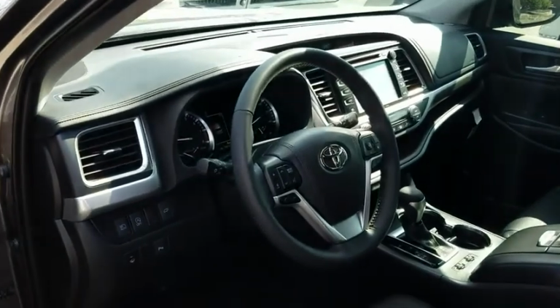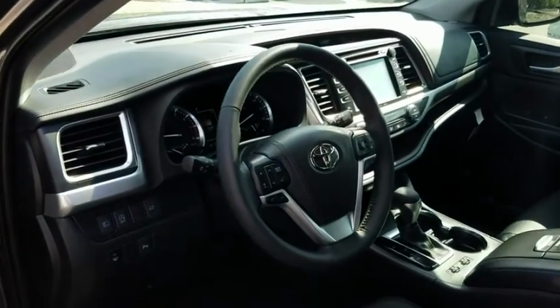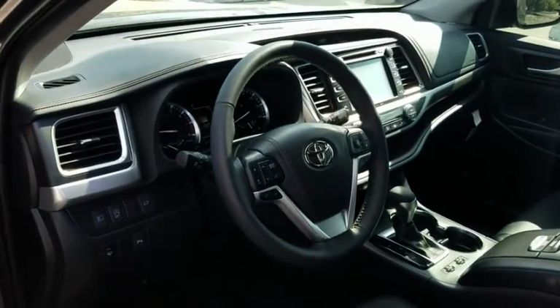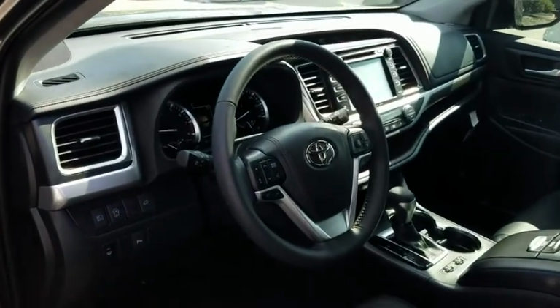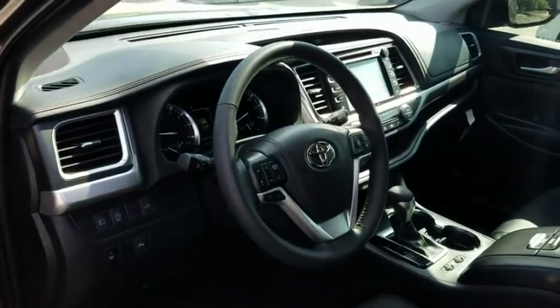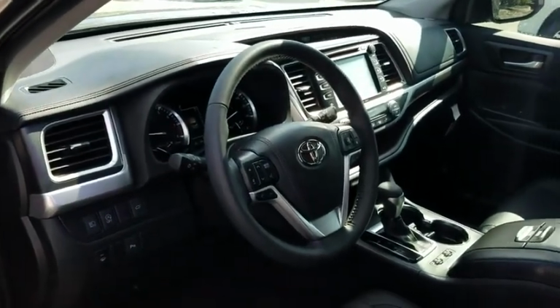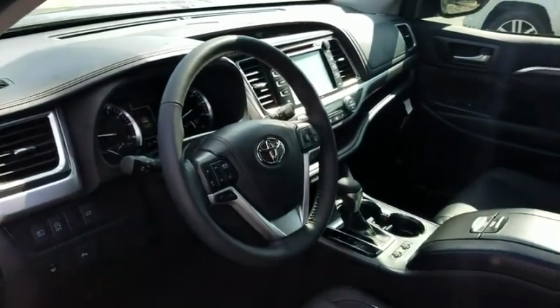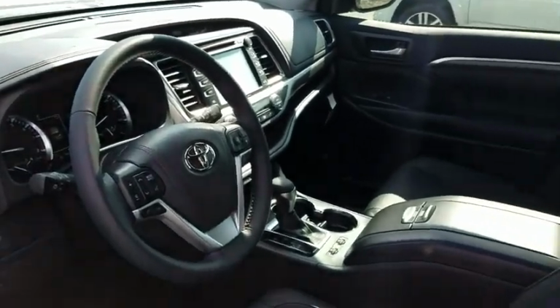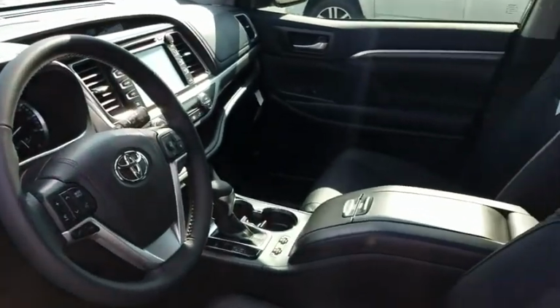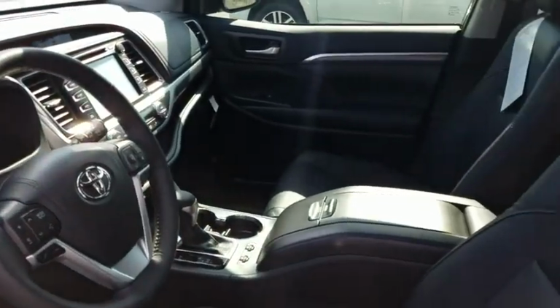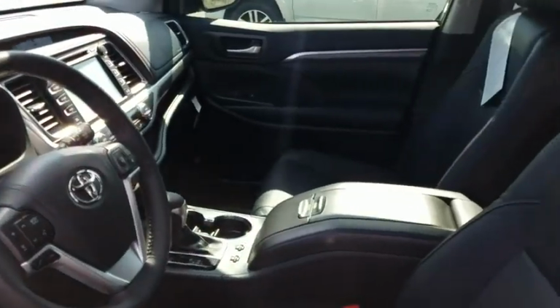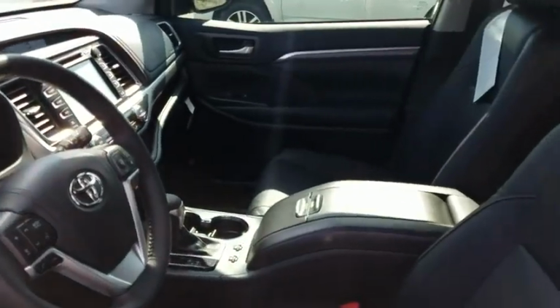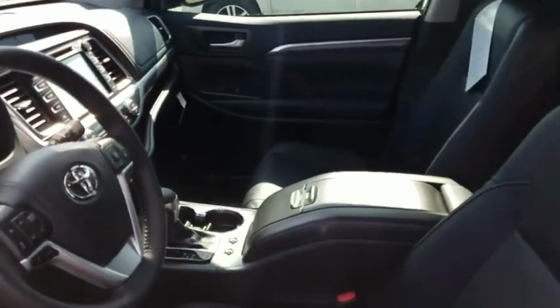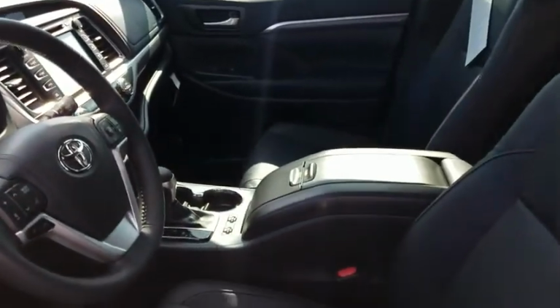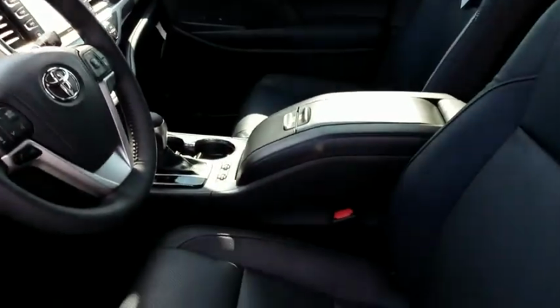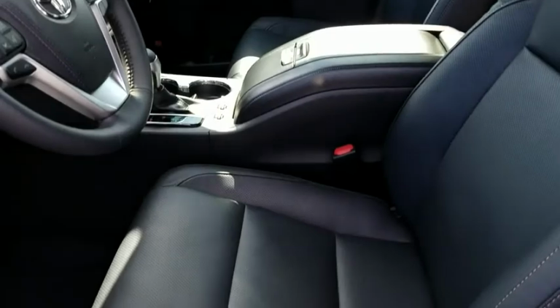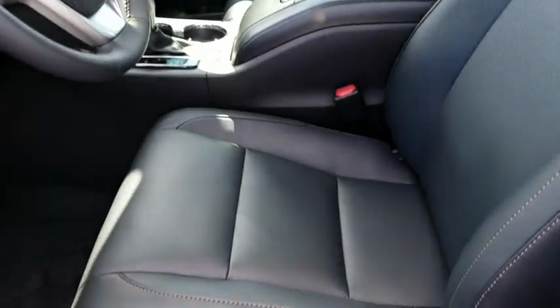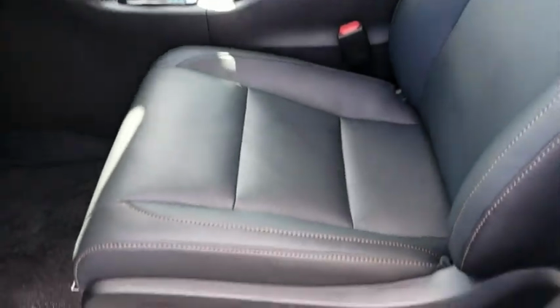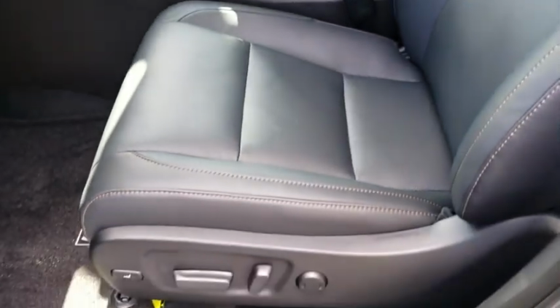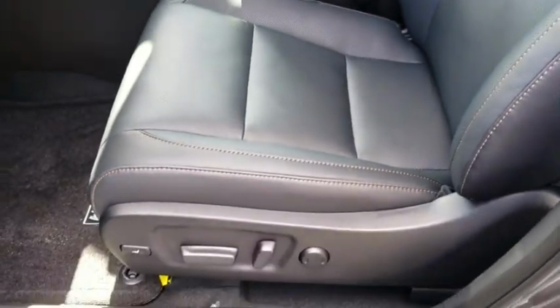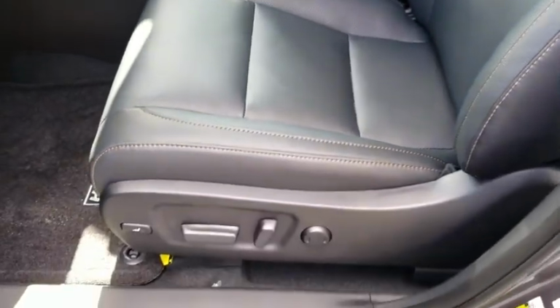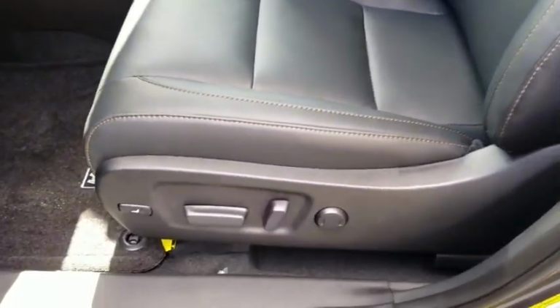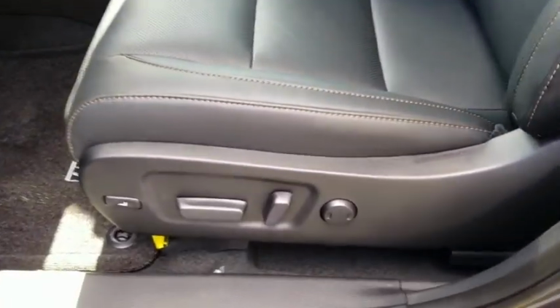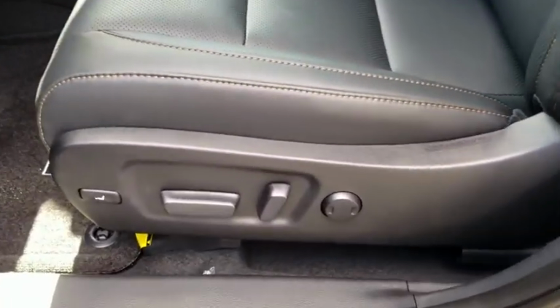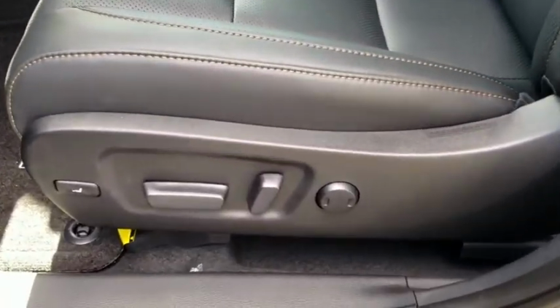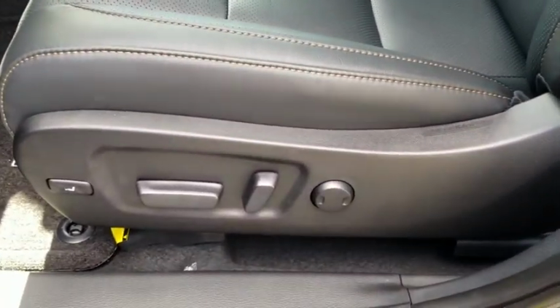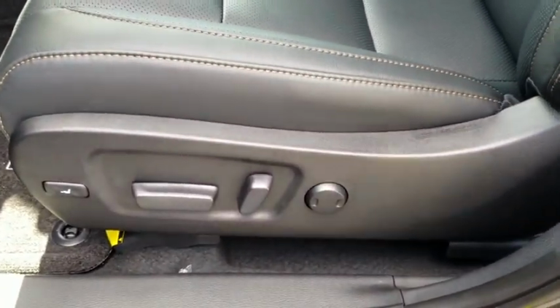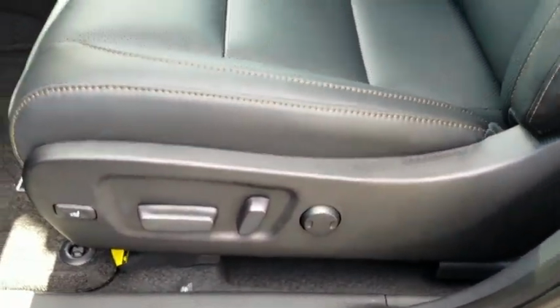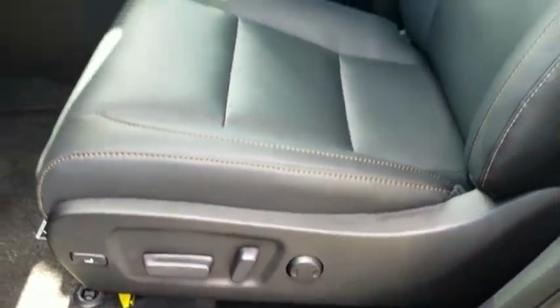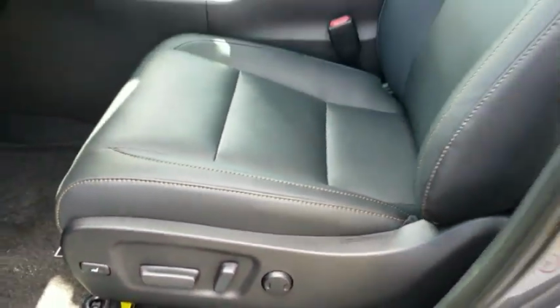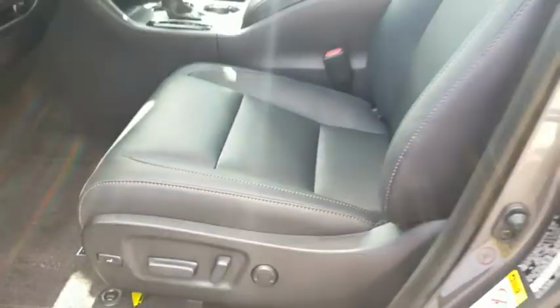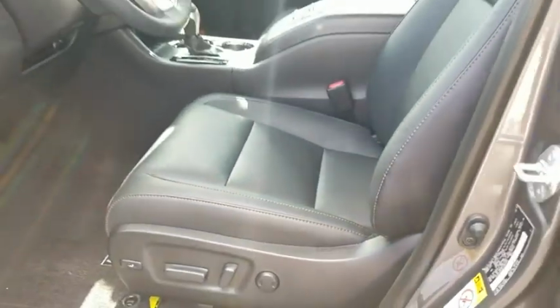A 2010 top safety pick, the Highlander is where substance meets style. This isn't just a vehicle, it's an experience, so stop in for a test drive today.